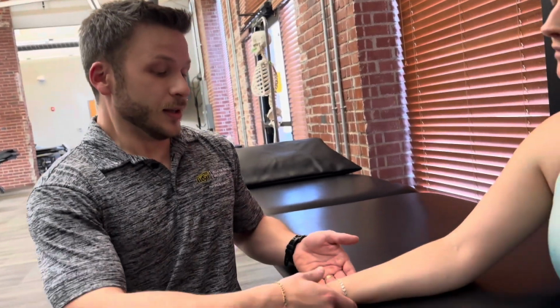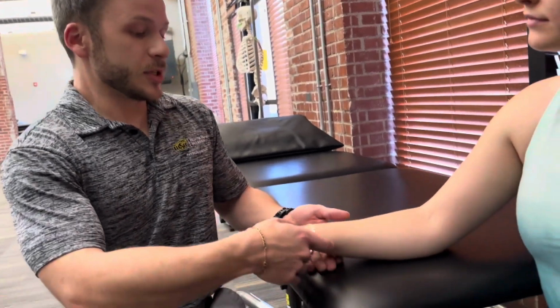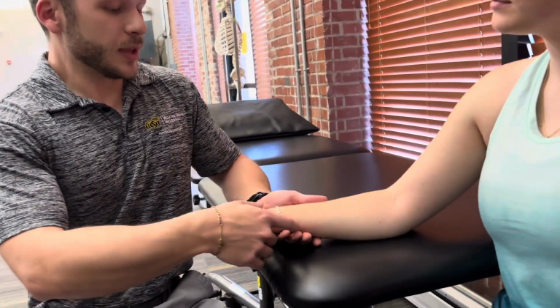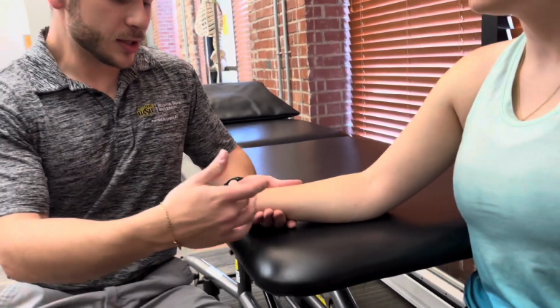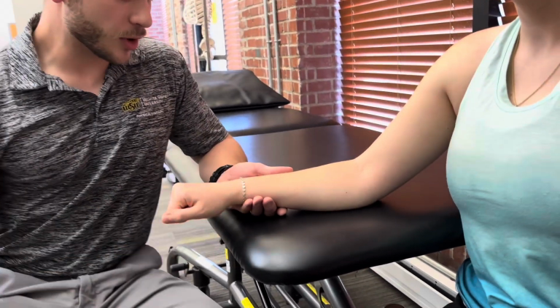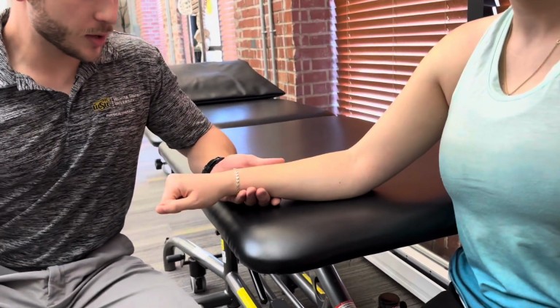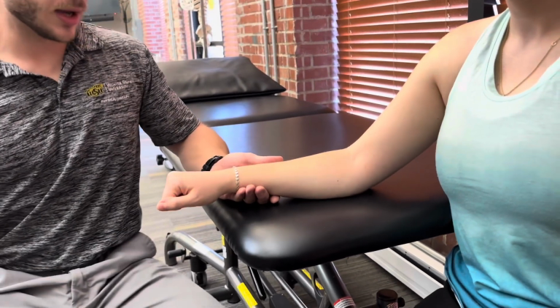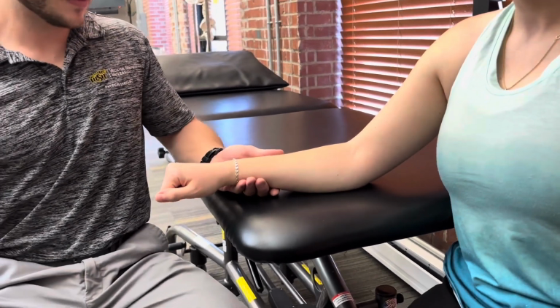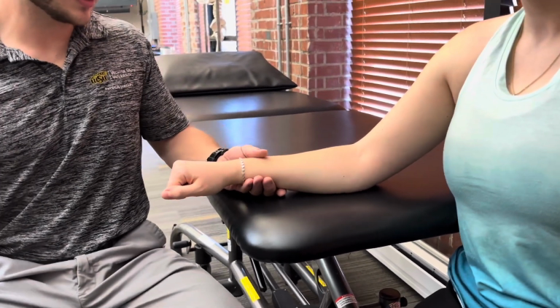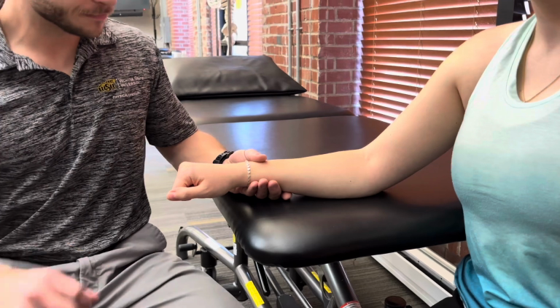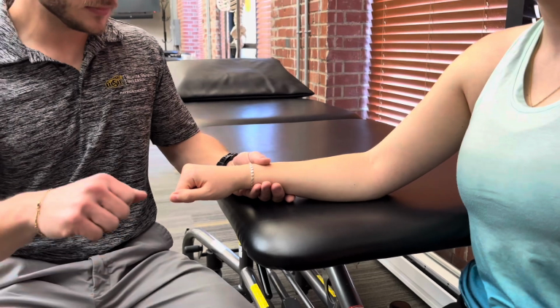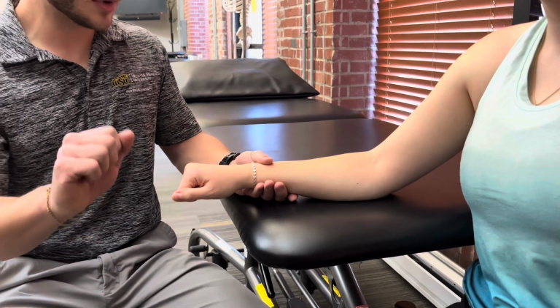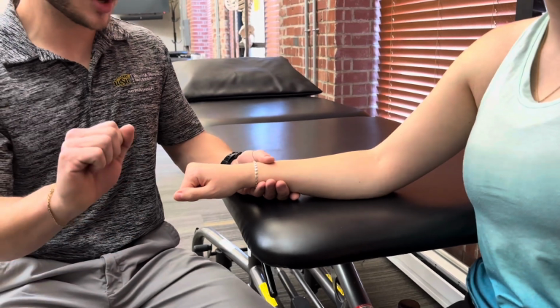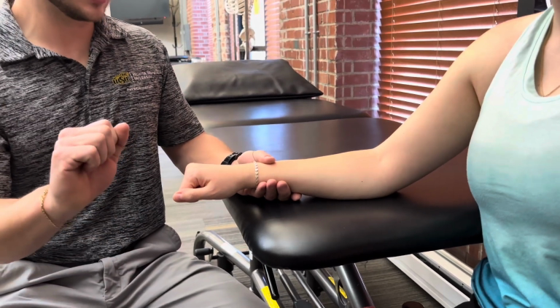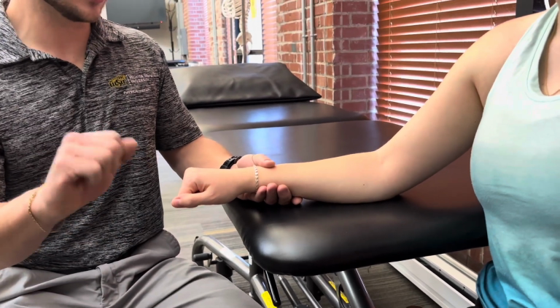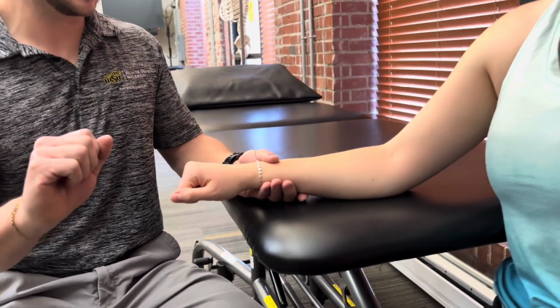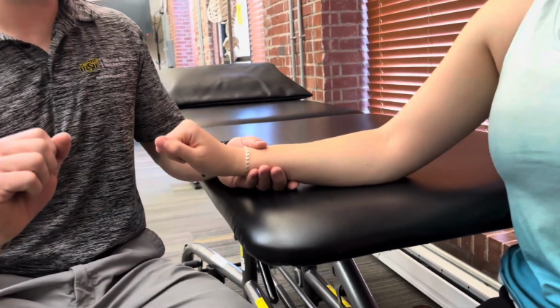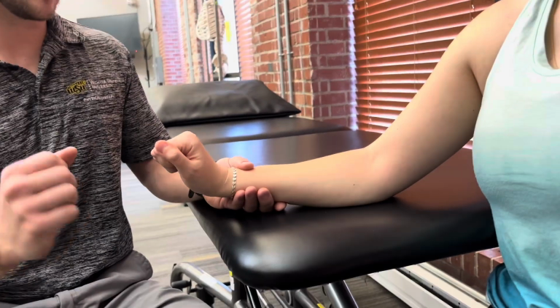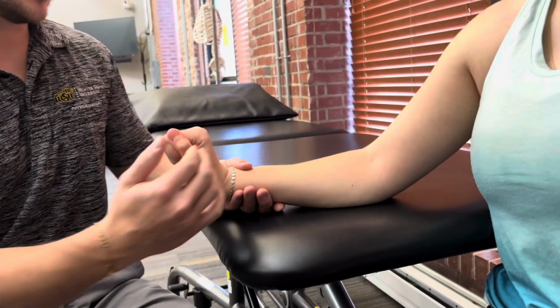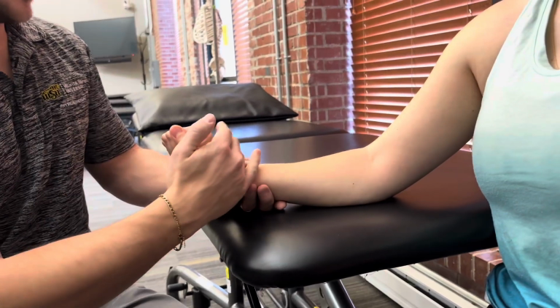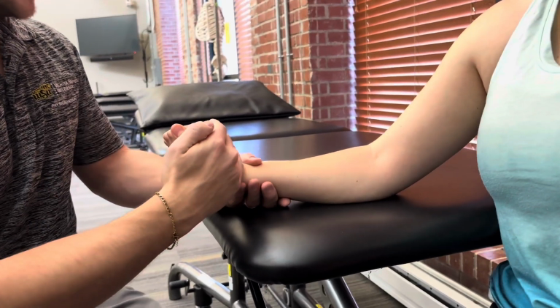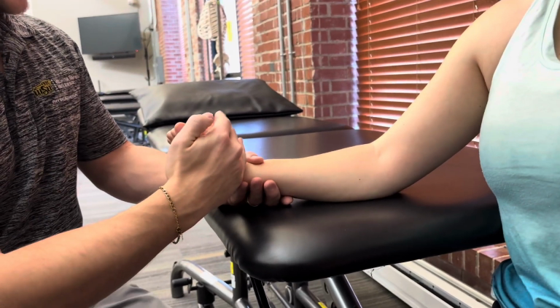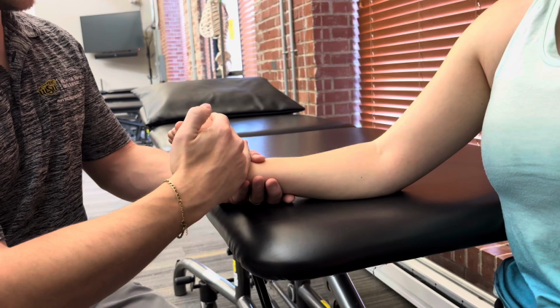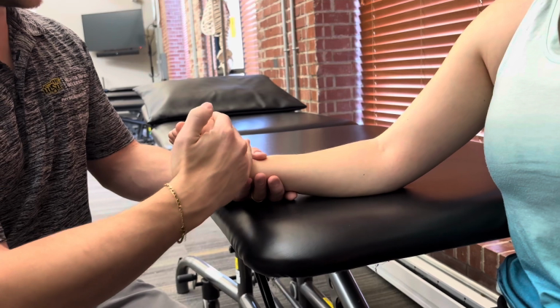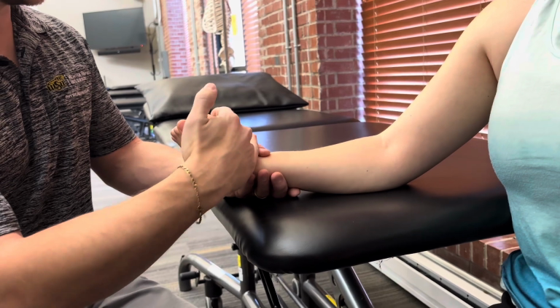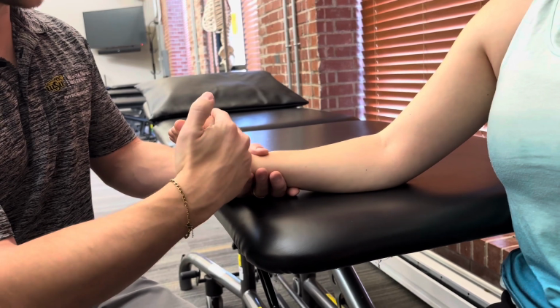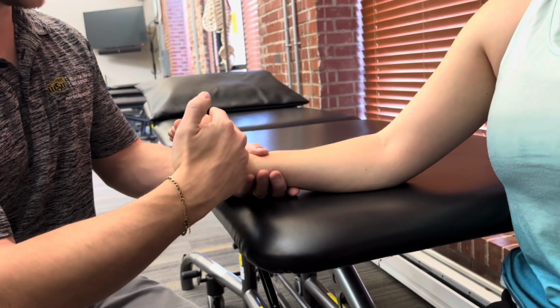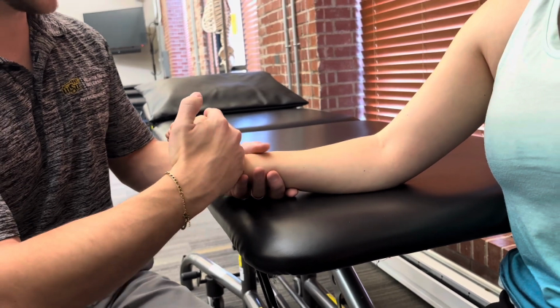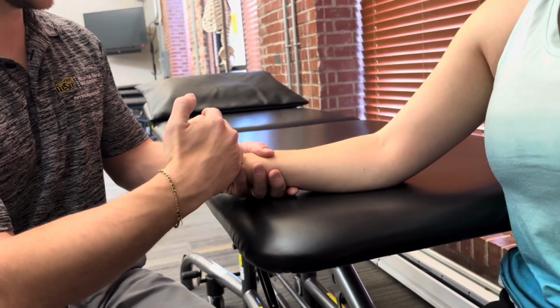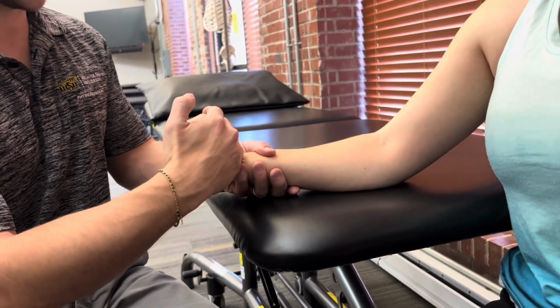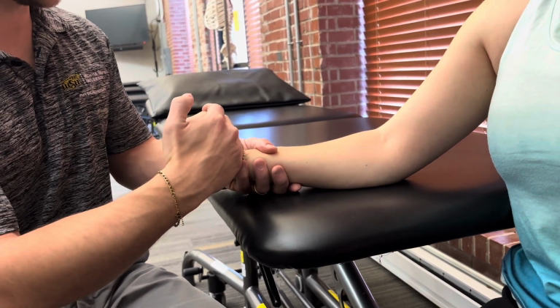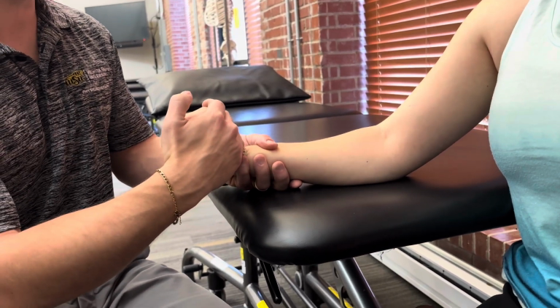I'm going to support the distal forearm with my left hand. I'm going to have the patient go ahead and extend her wrist, and then I'm going to provide manual resistance on the distal metacarpals here, trying to take her out of wrist extension.